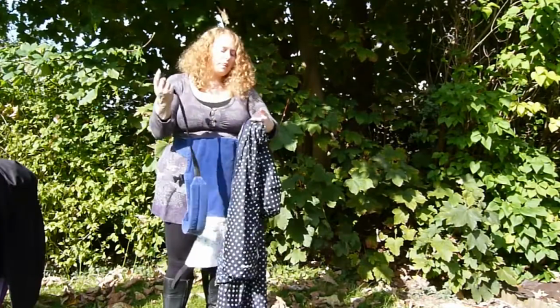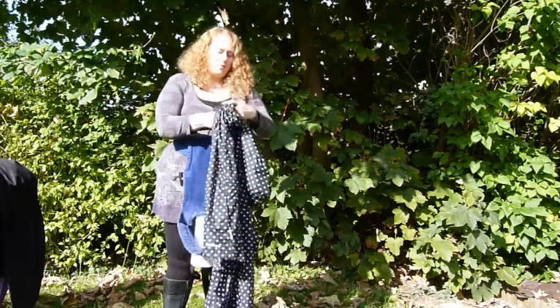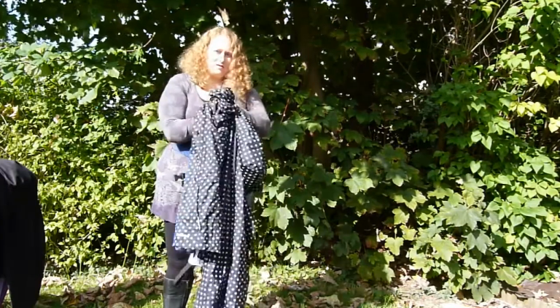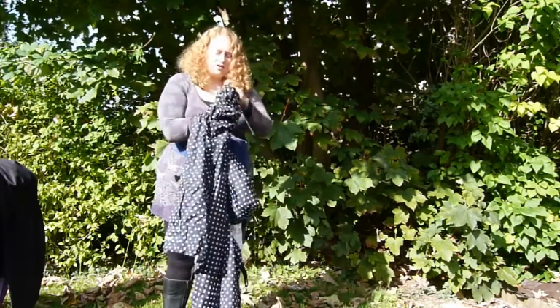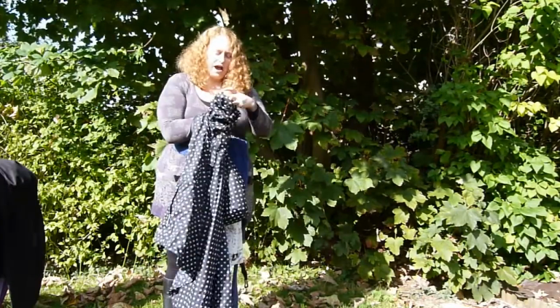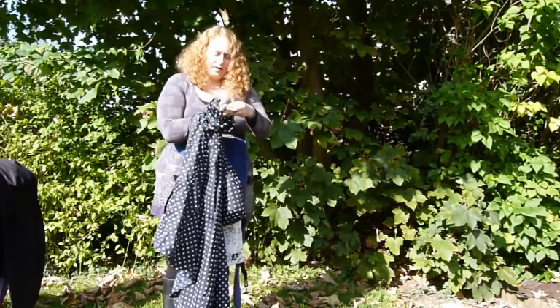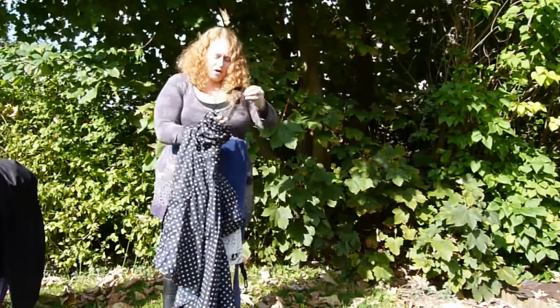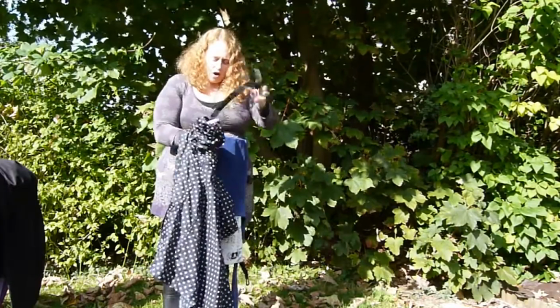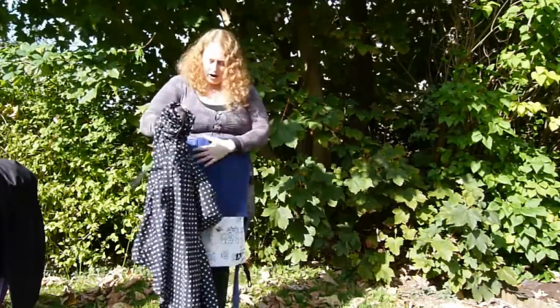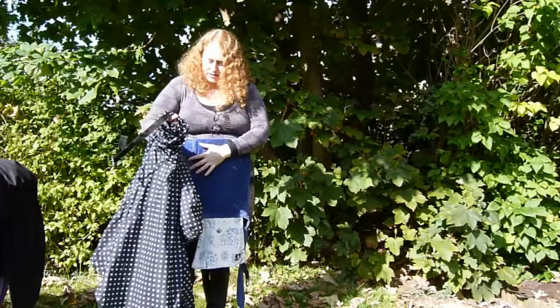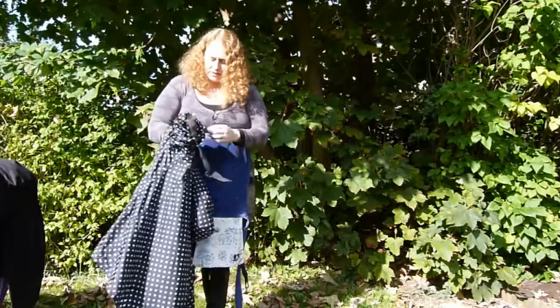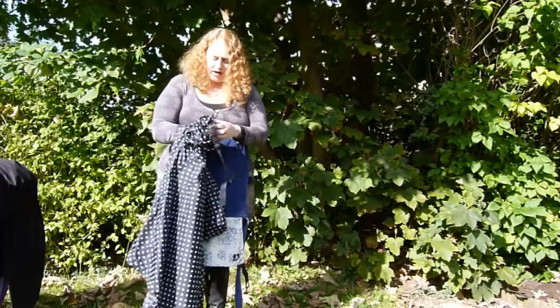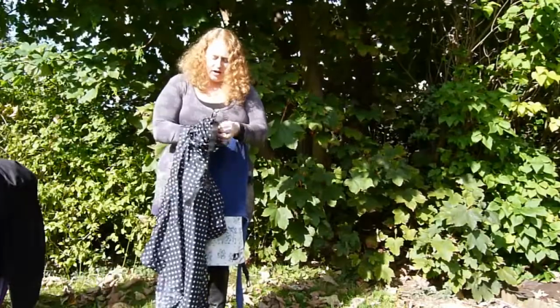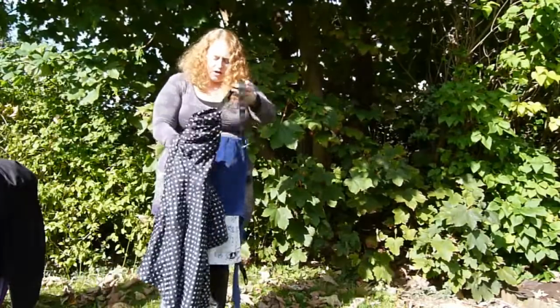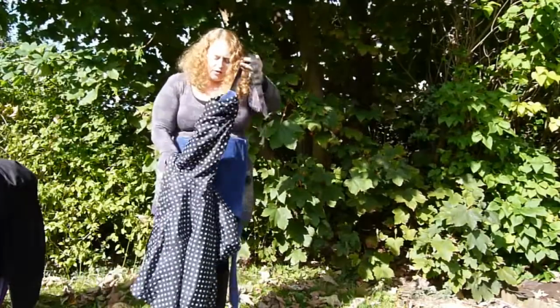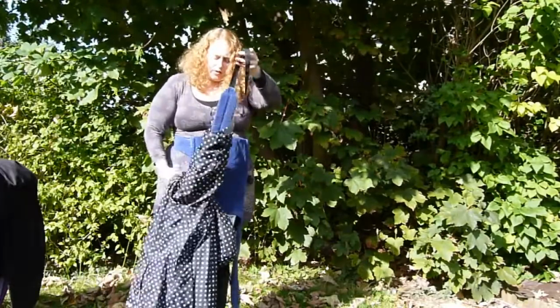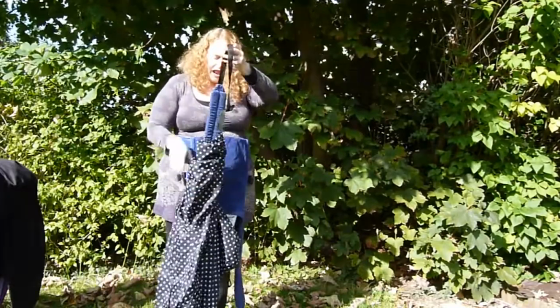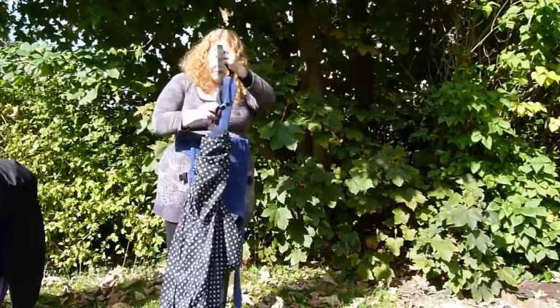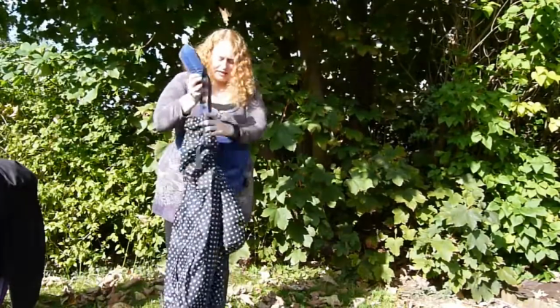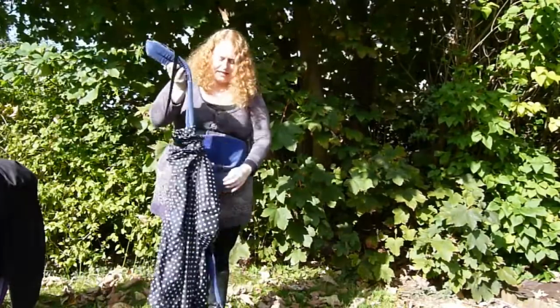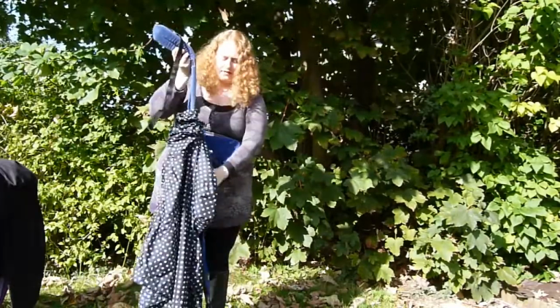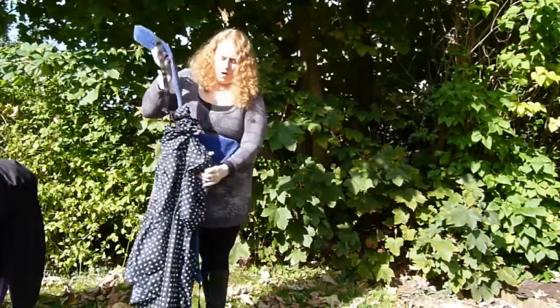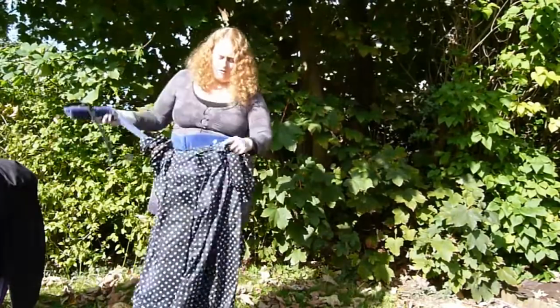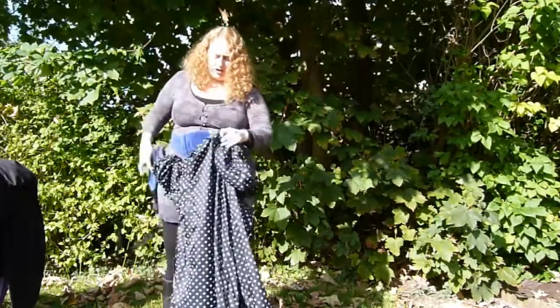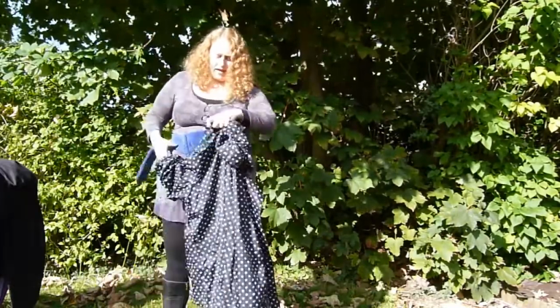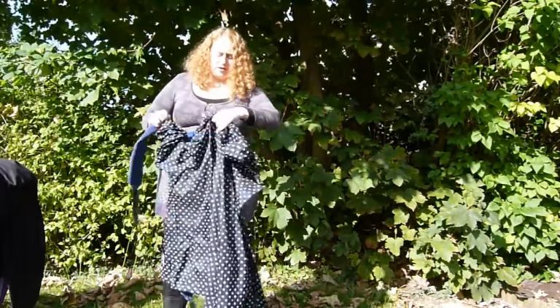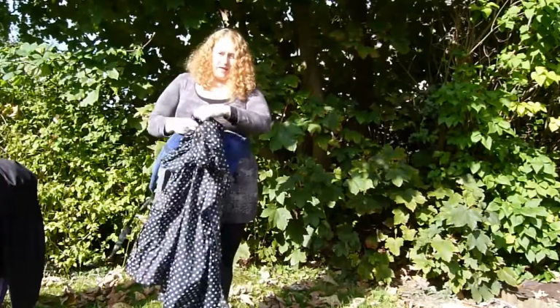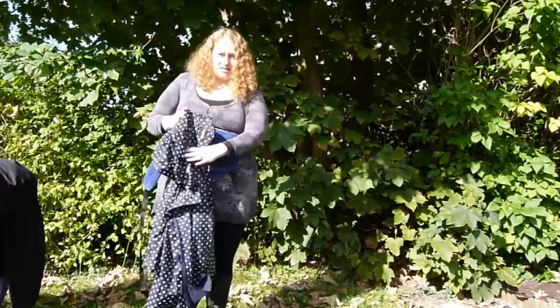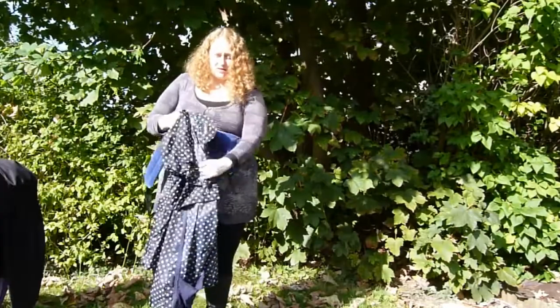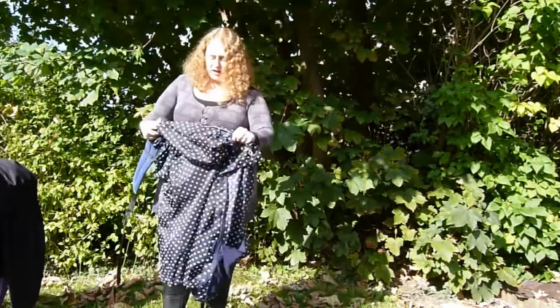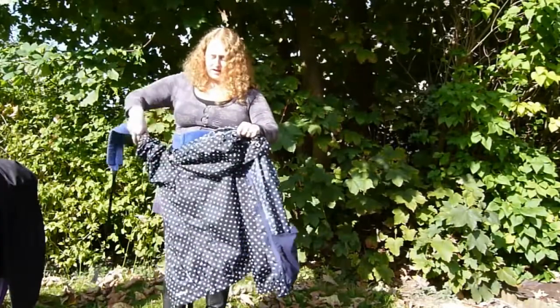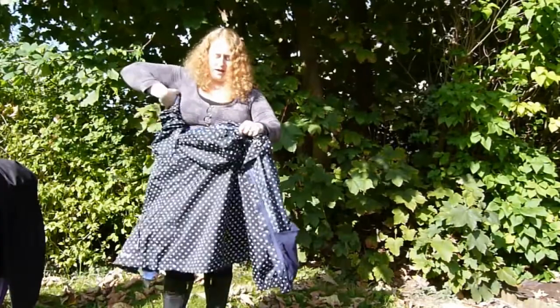I'm going to feed the strap on the right hand side of my carrier through the left hand sleeve of my jacket, so I've got the inside of the jacket facing me.